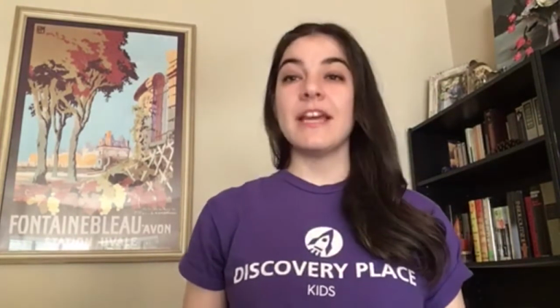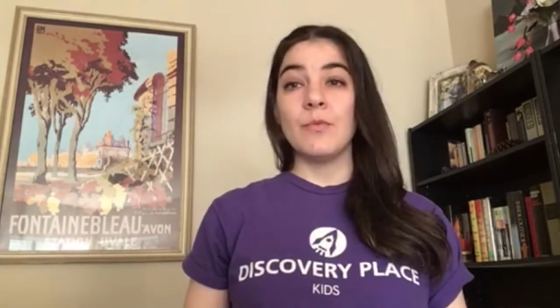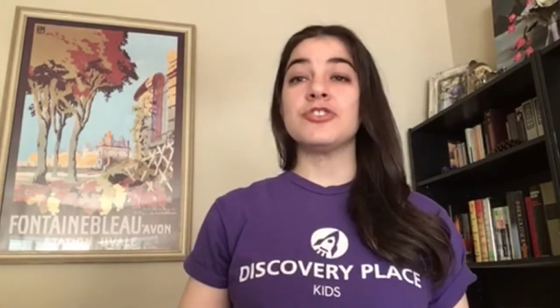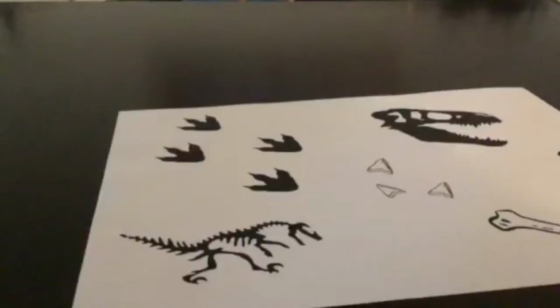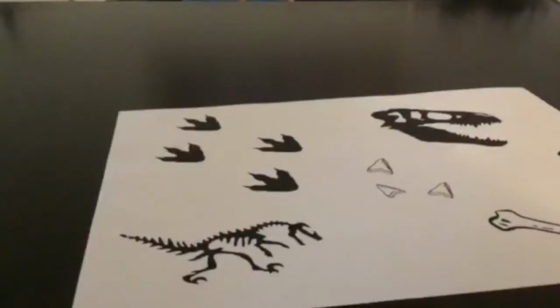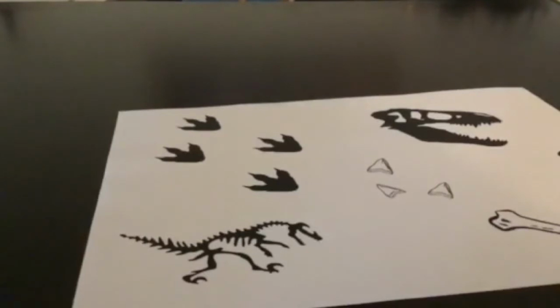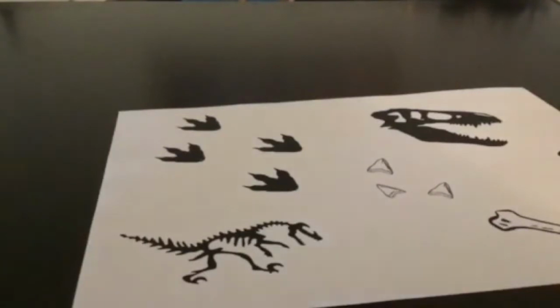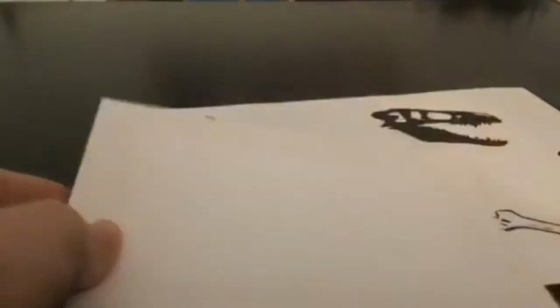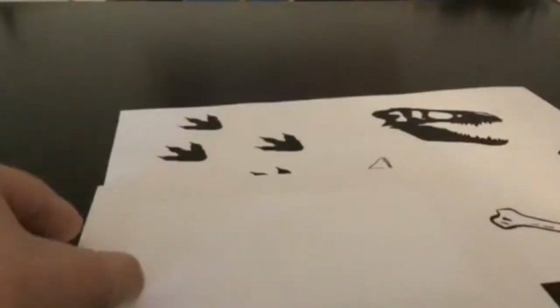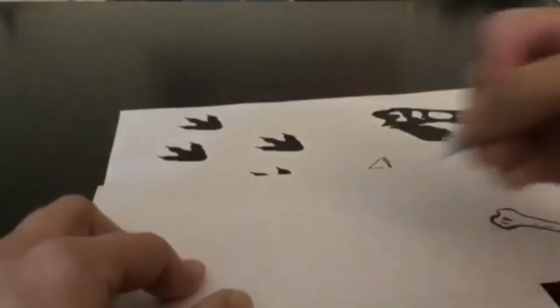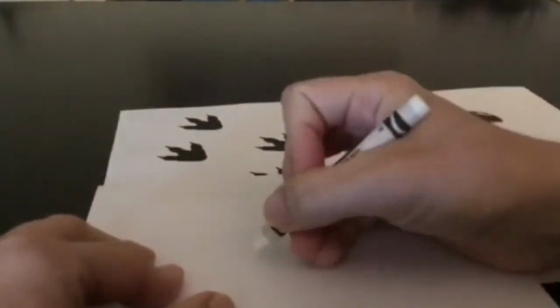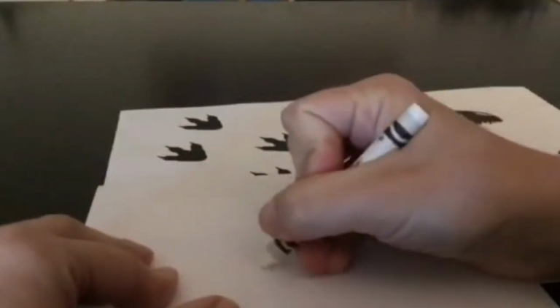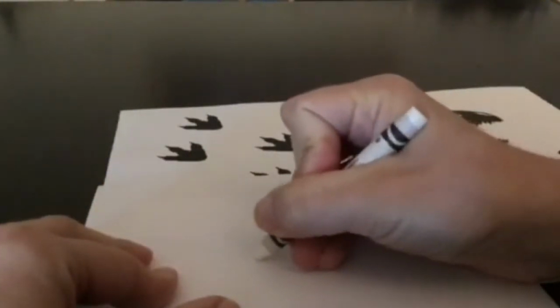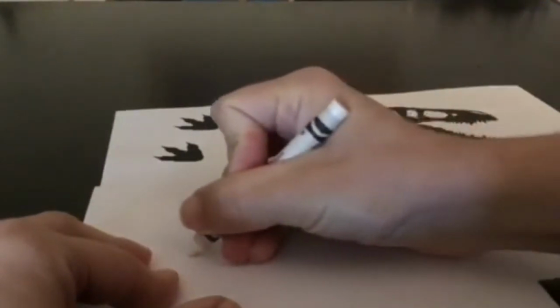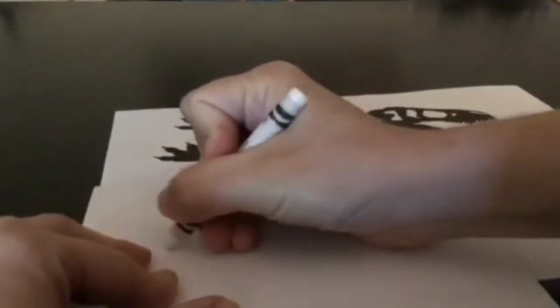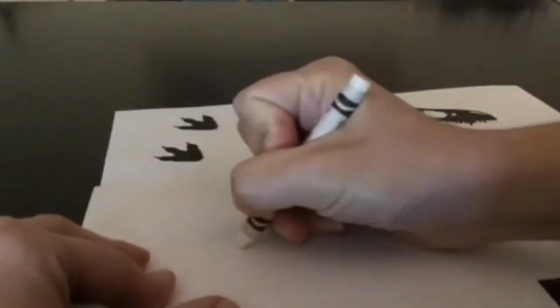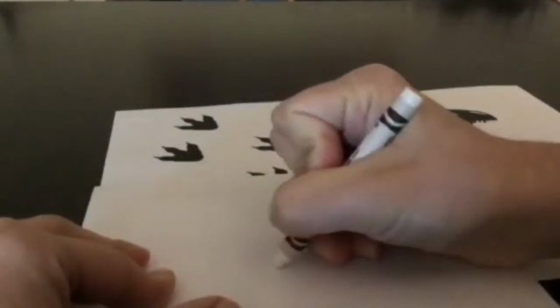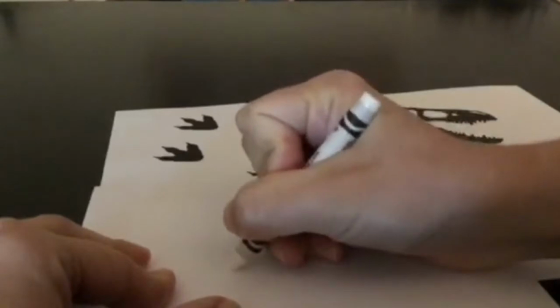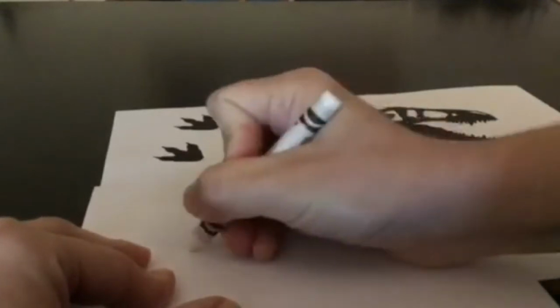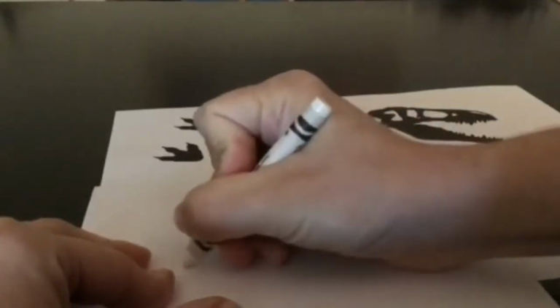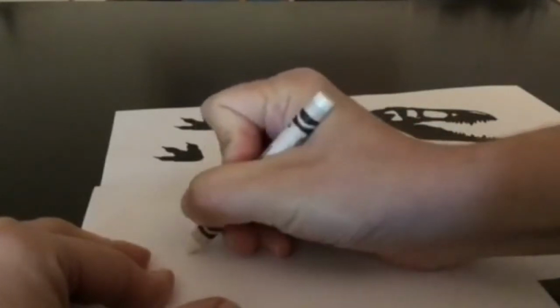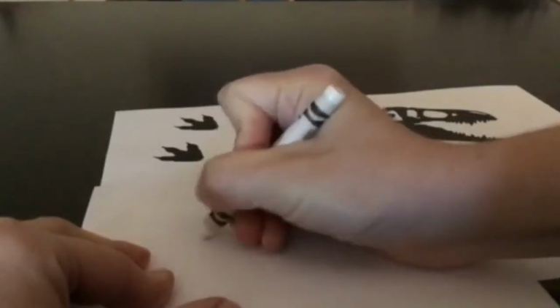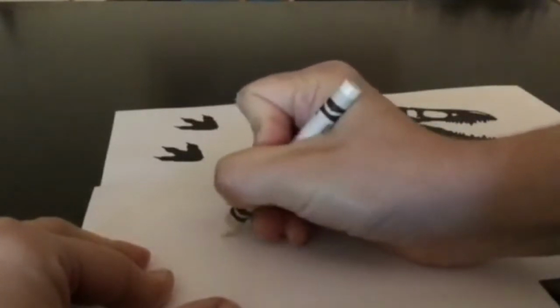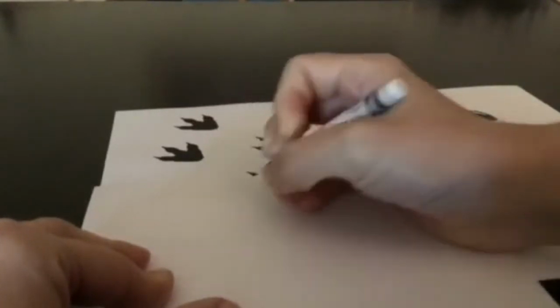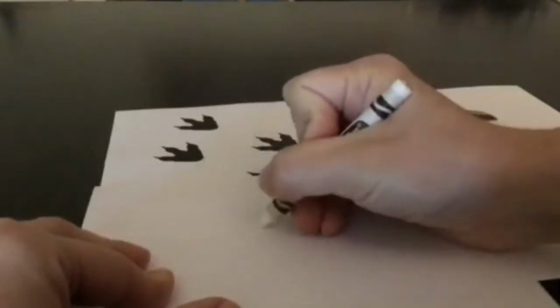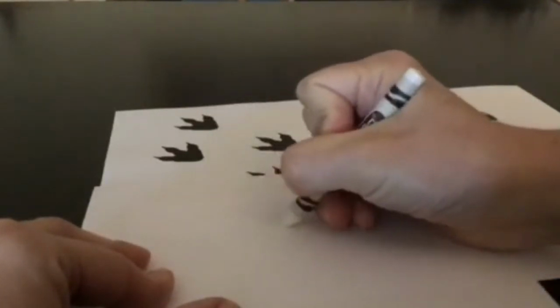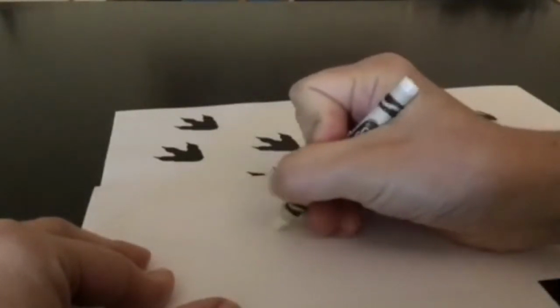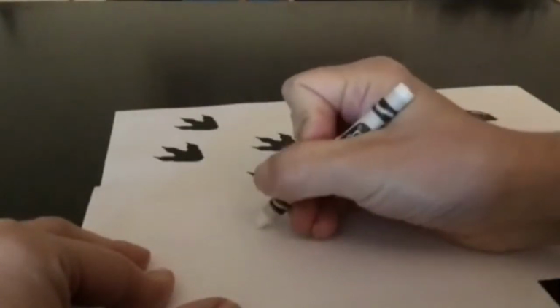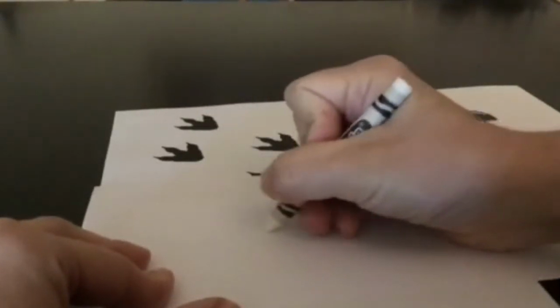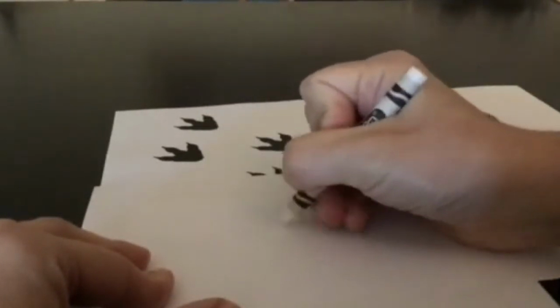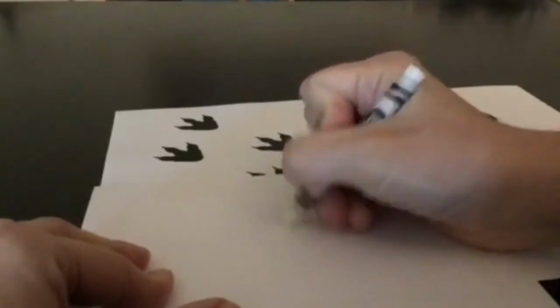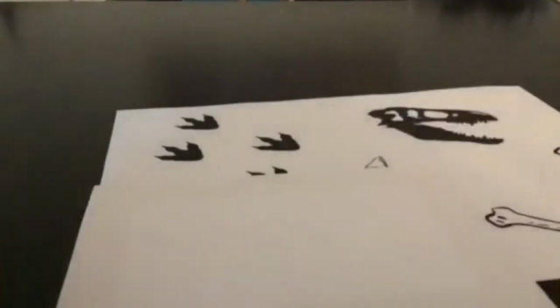Next, we're going to draw our design on our white paper using our white crayon. Since I'm going to do this like a fossil find, I'm going to be drawing some dinosaur bones and footprints and skeletons and things like that. But you can draw whatever you like.